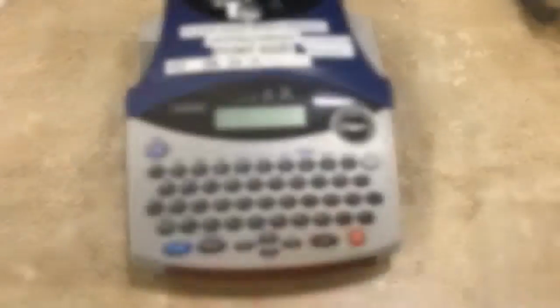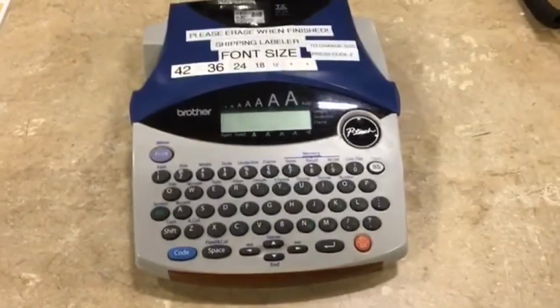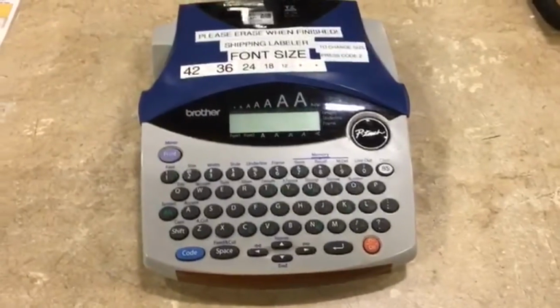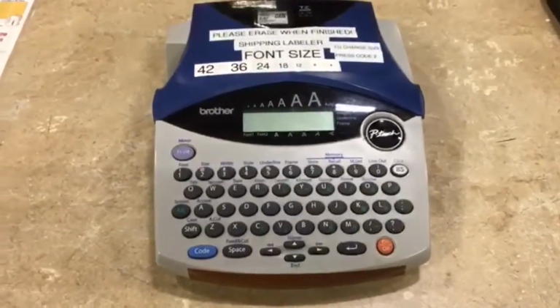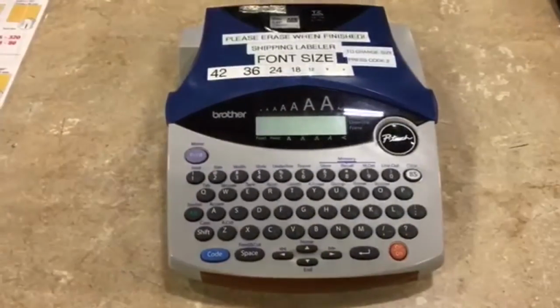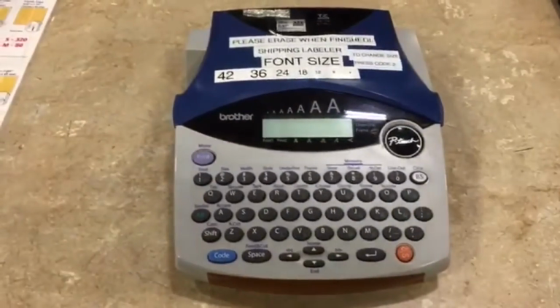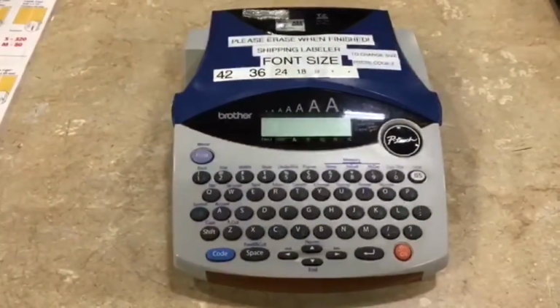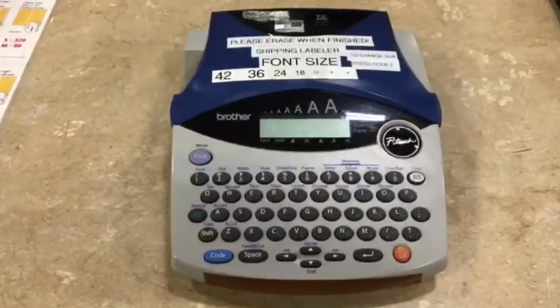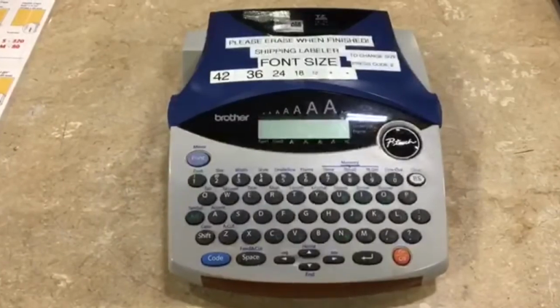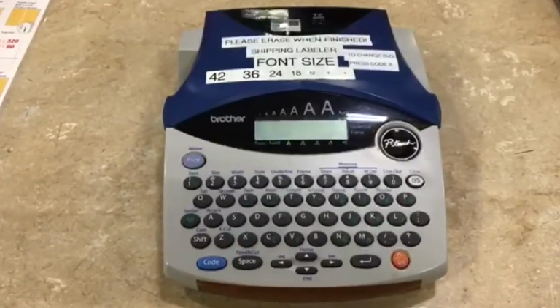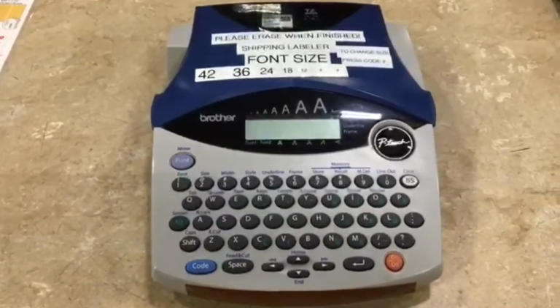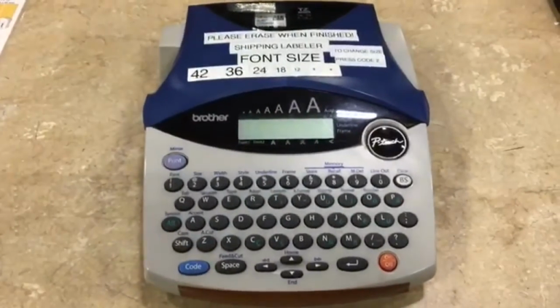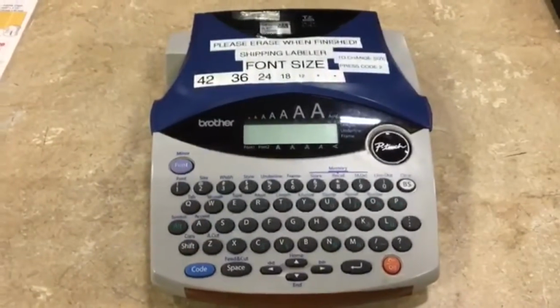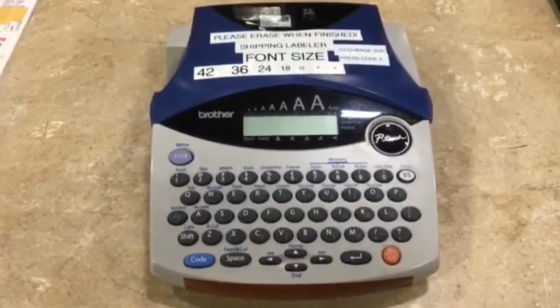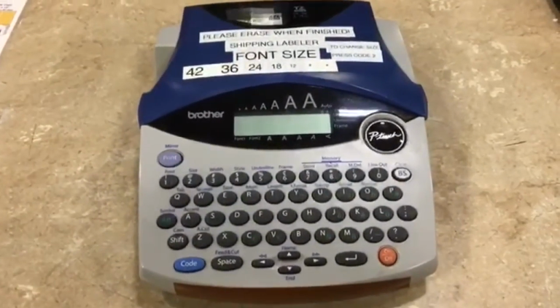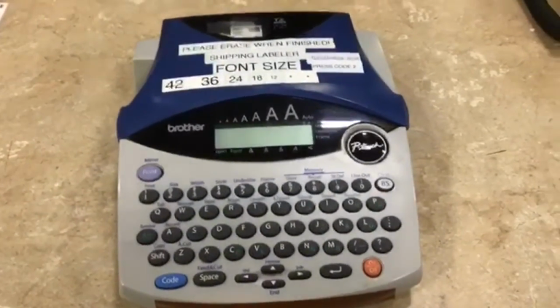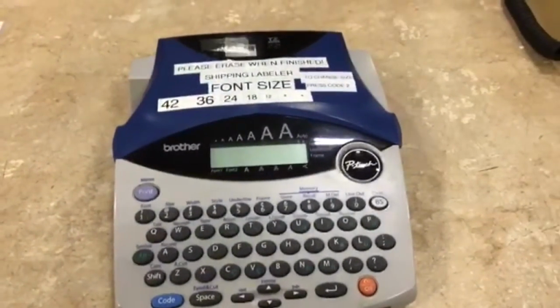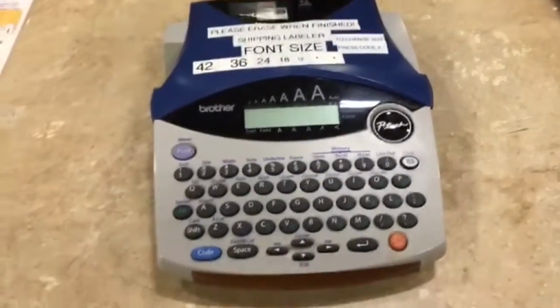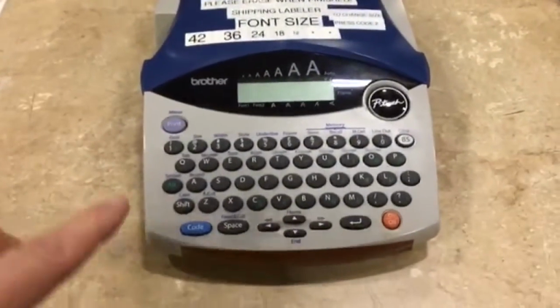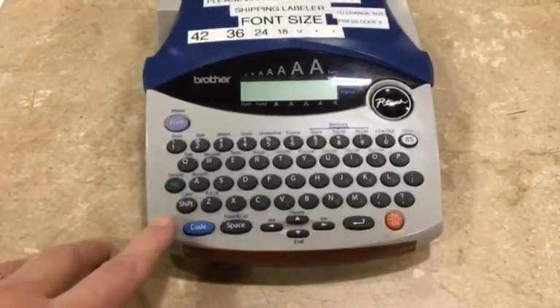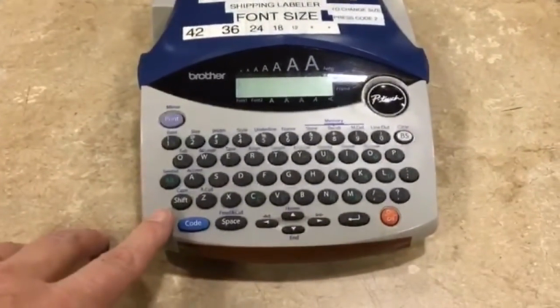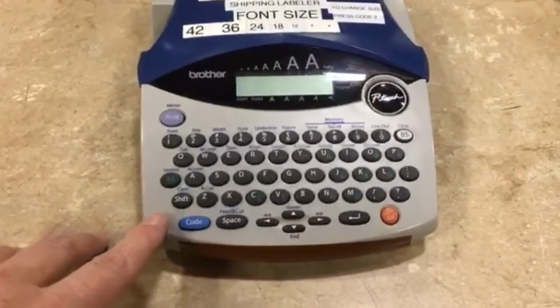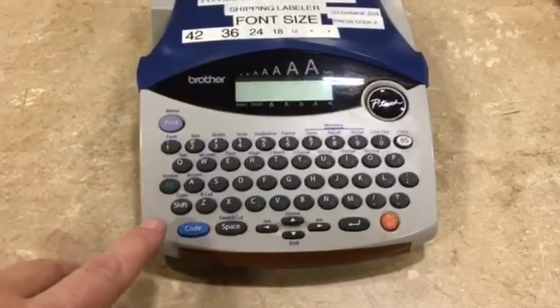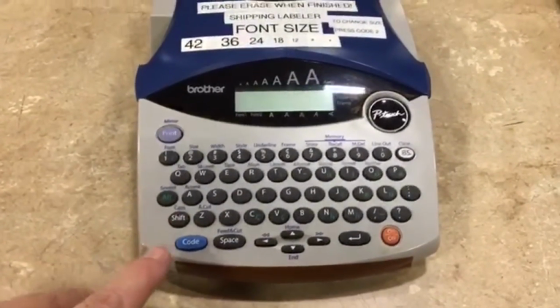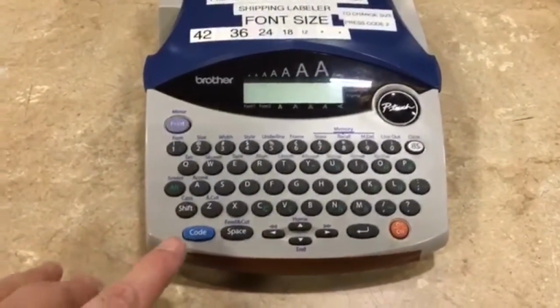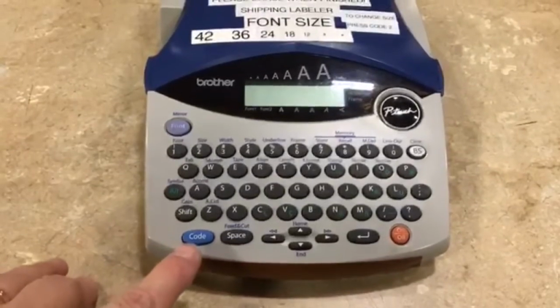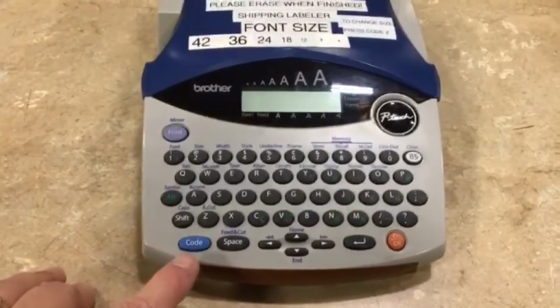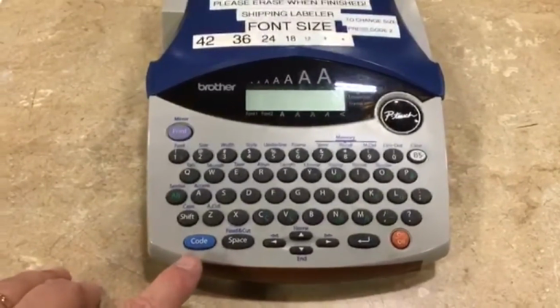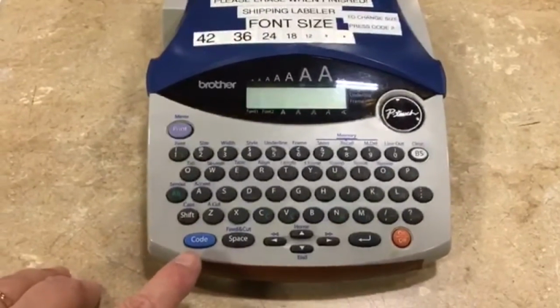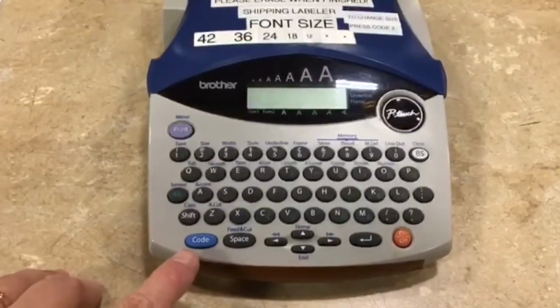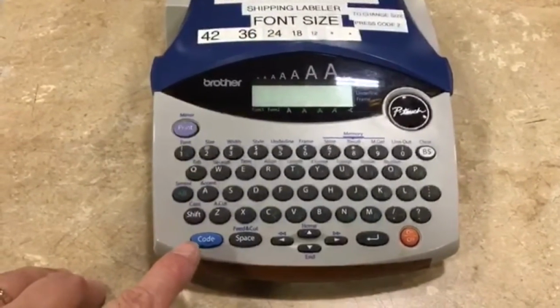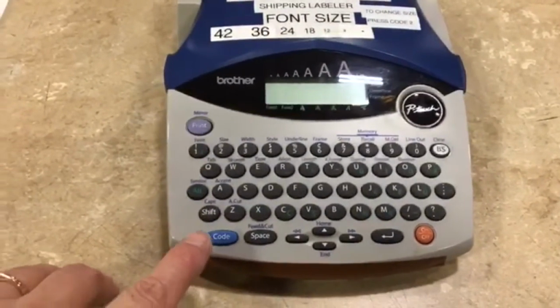Good morning CasCap, this is Jen. I'm over here at the shipping printer table and here's our little label maker. I want to show you how to change the font size.